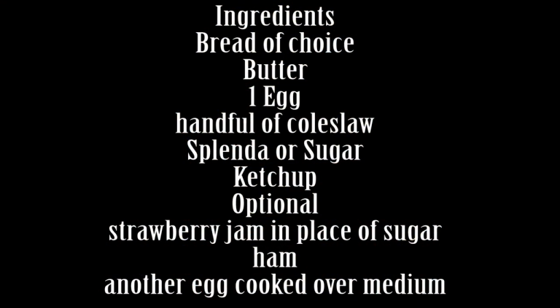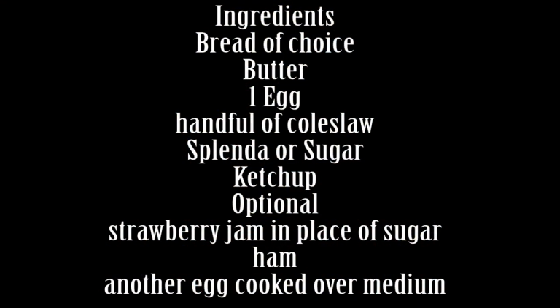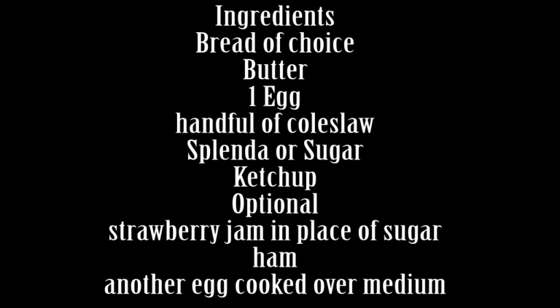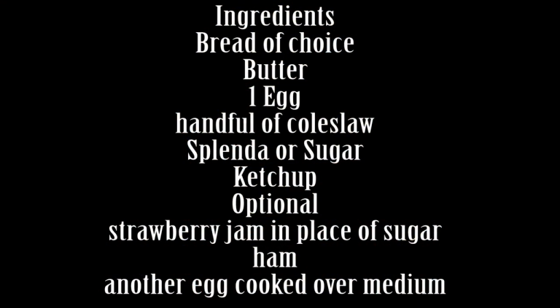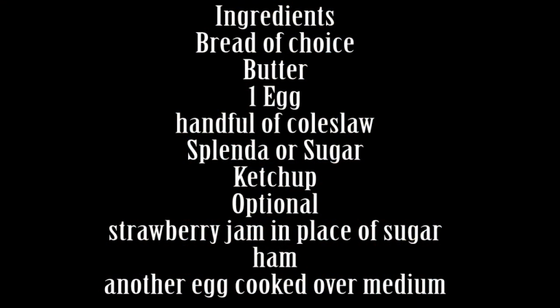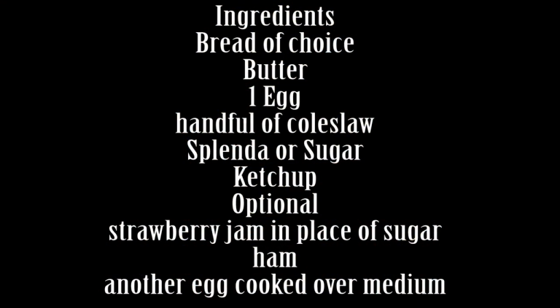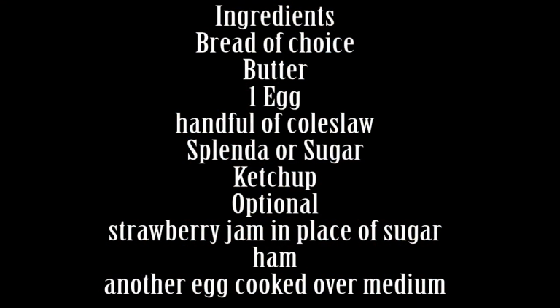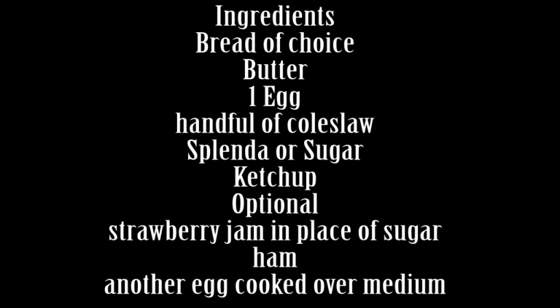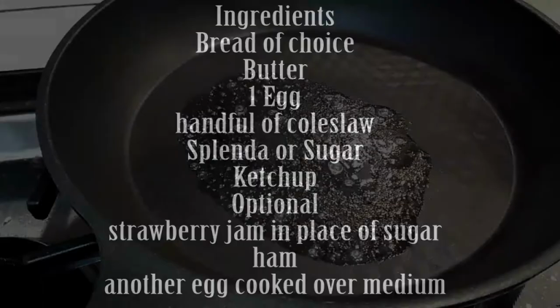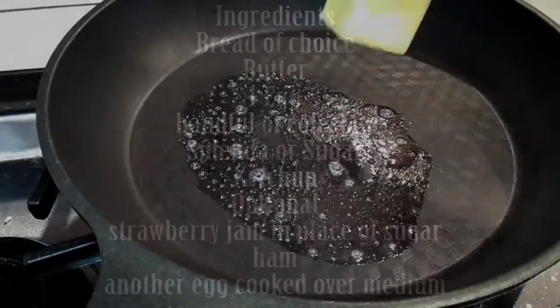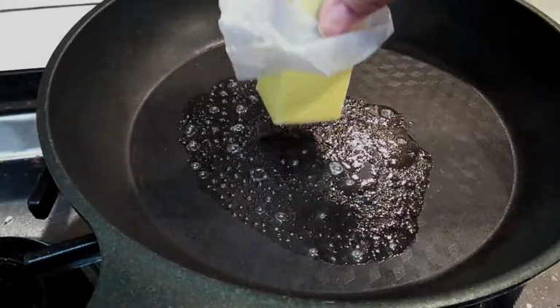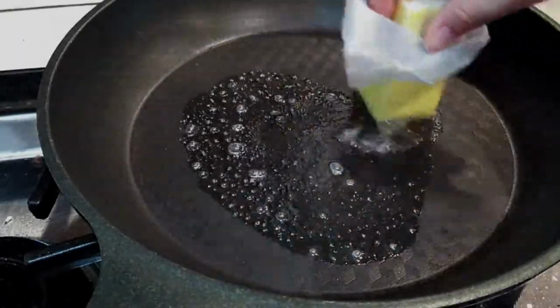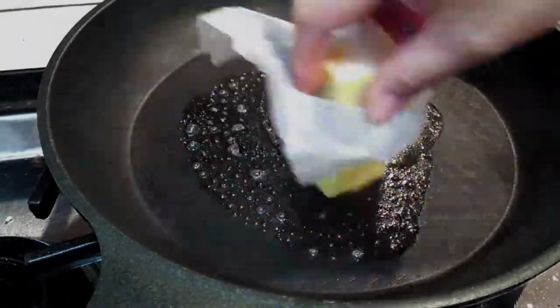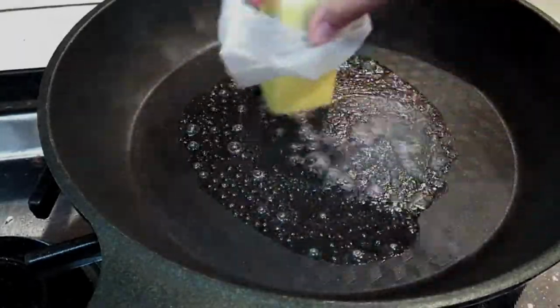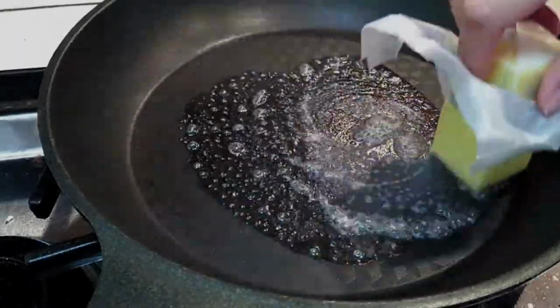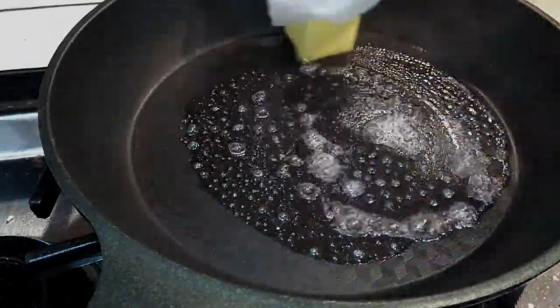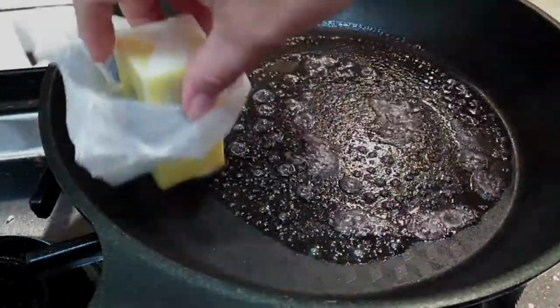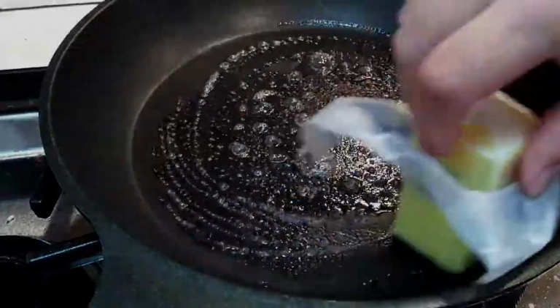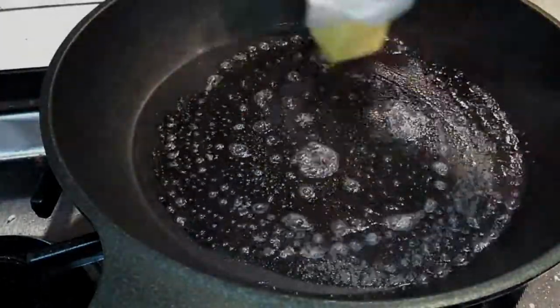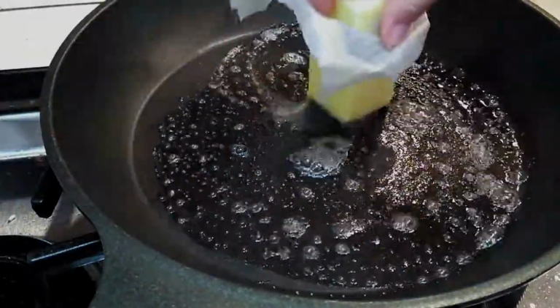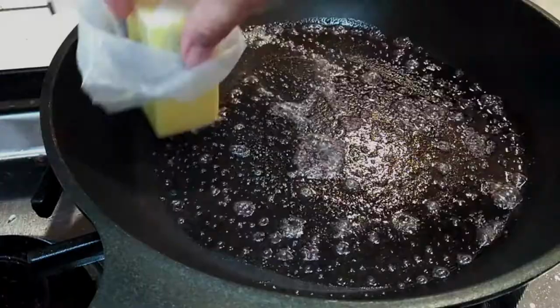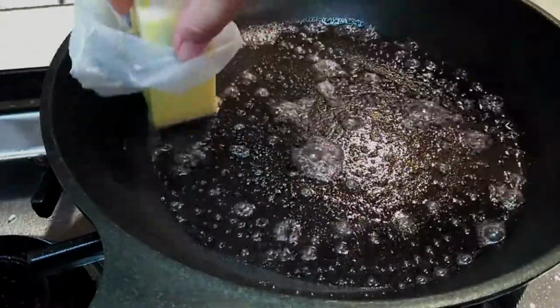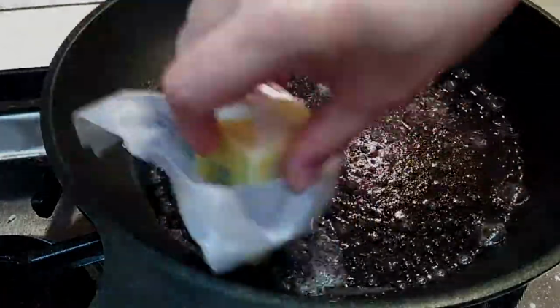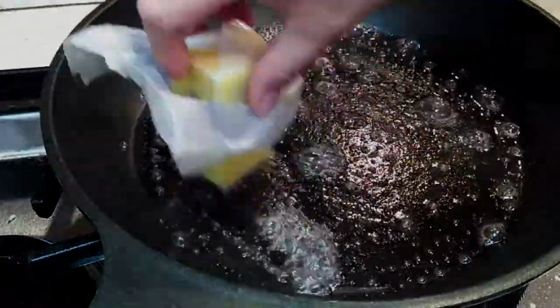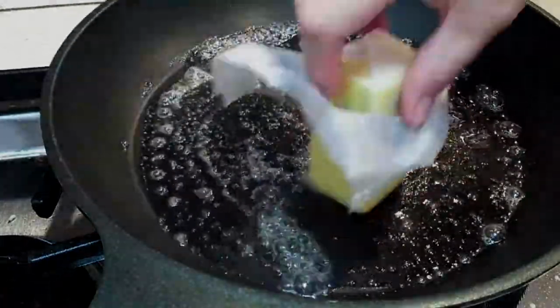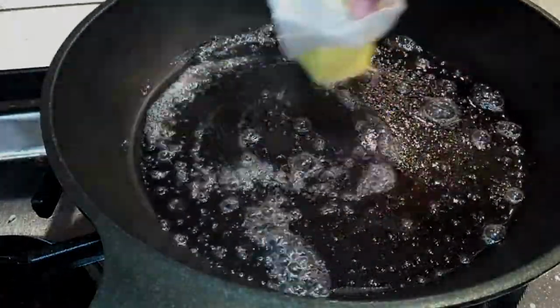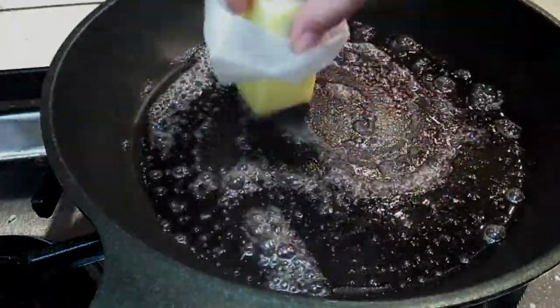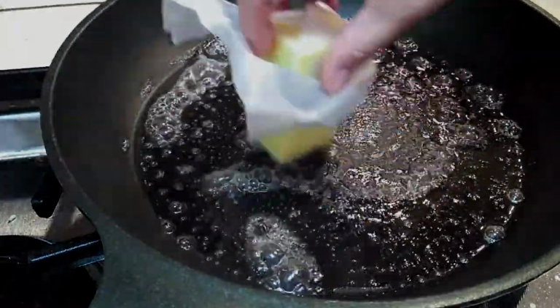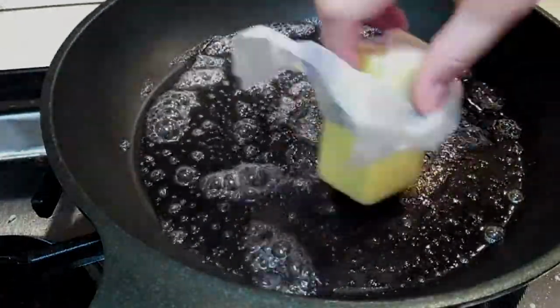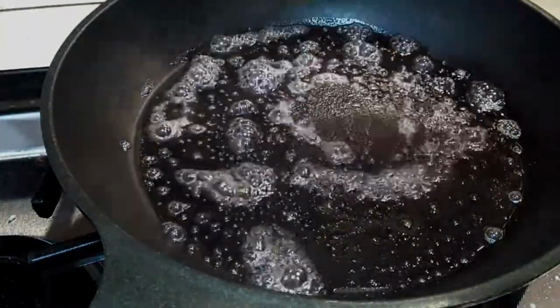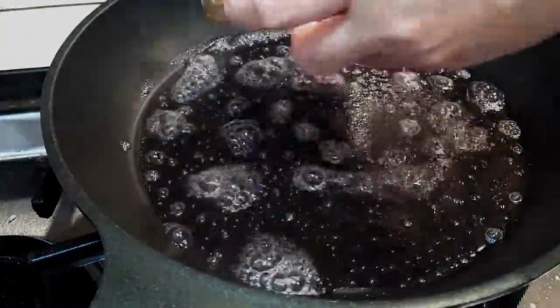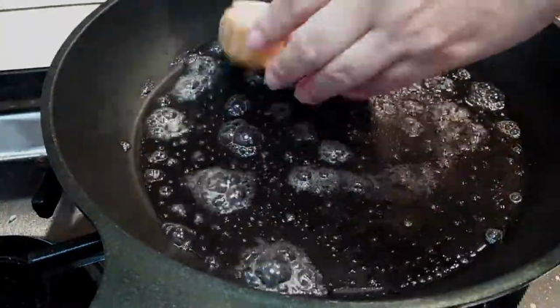To get started, all we need is a few simple ingredients. I am showing you guys the easy version of this Korean Street Toast. I have seen several different variations of this, but I'm going to give you the easy ones, and I'll talk about the other ones if you guys are interested in trying those on your own.